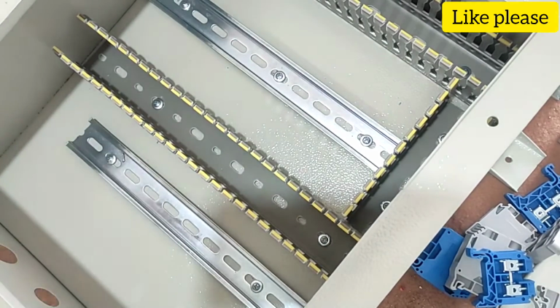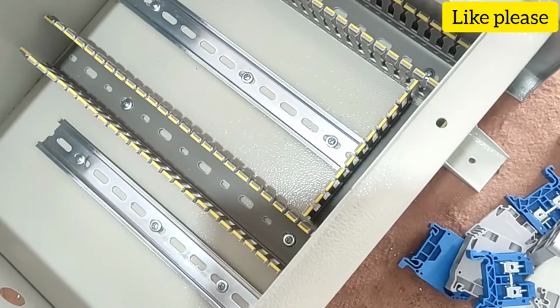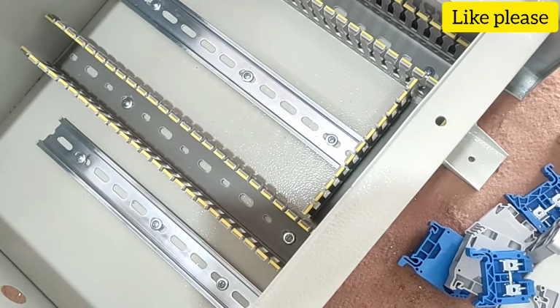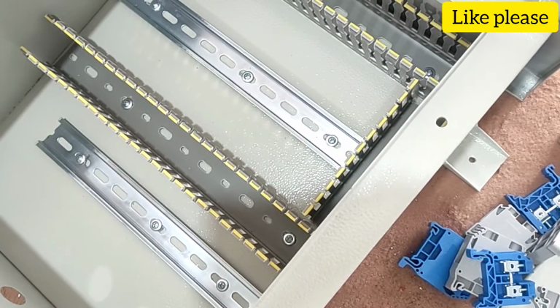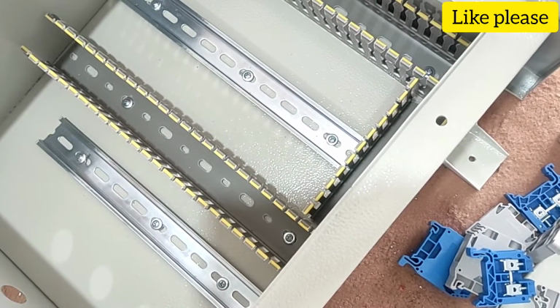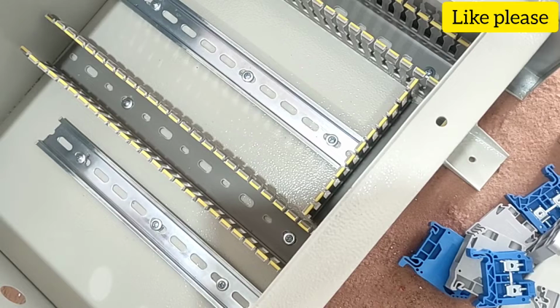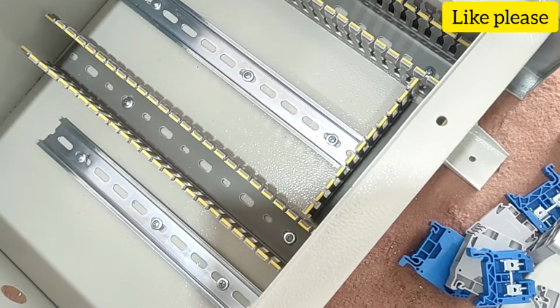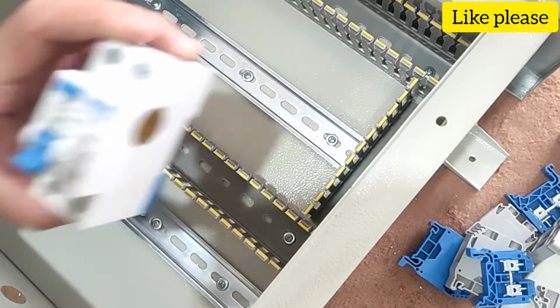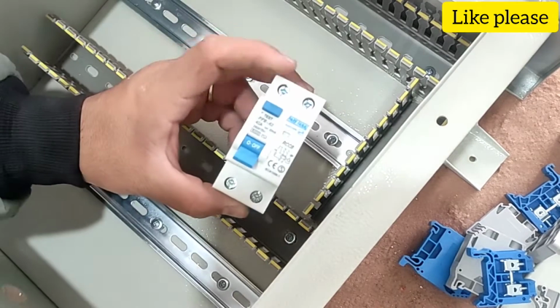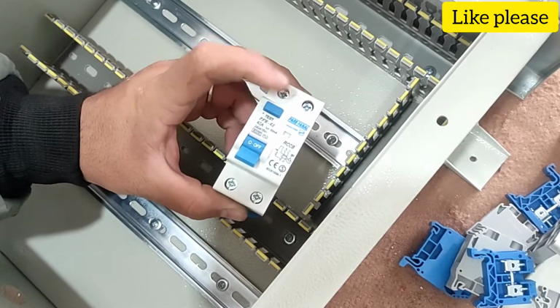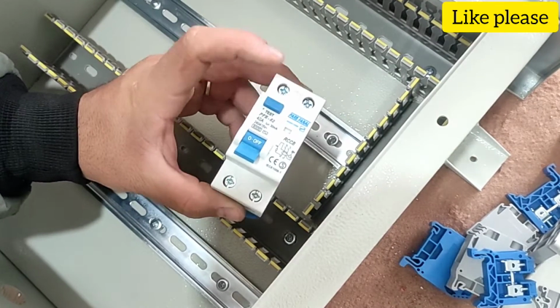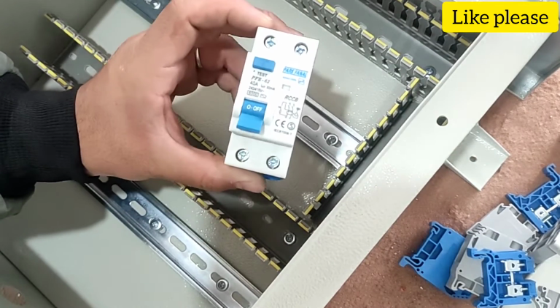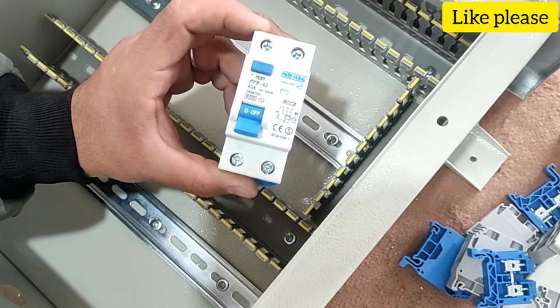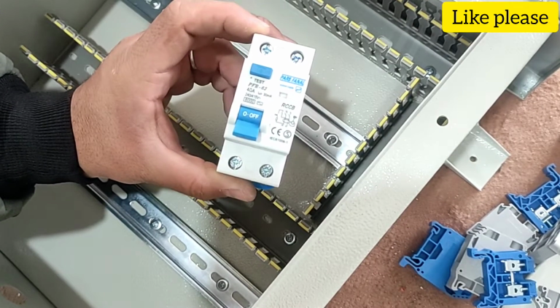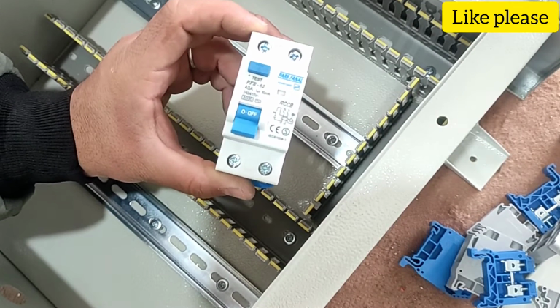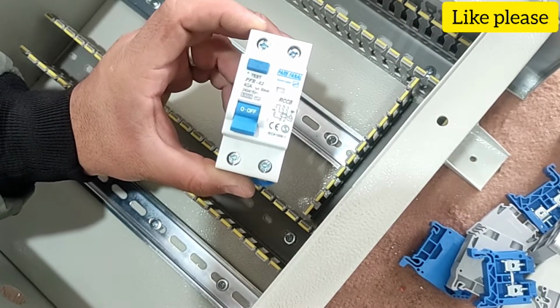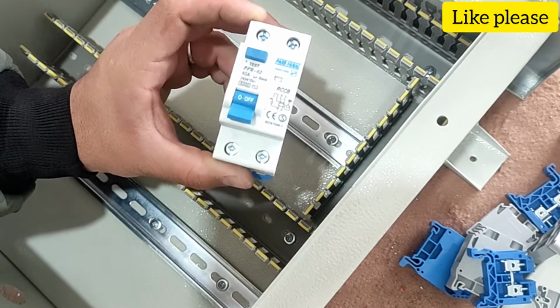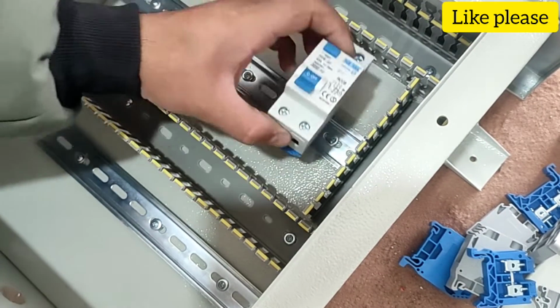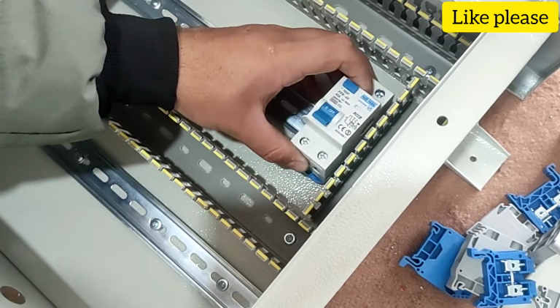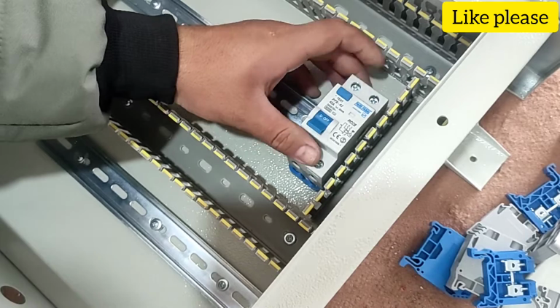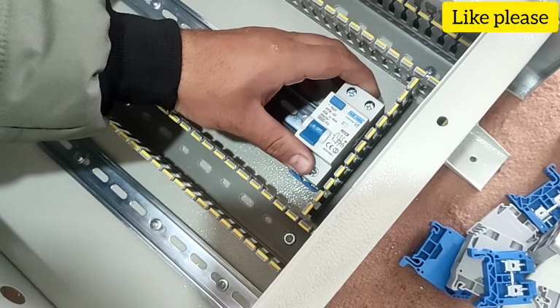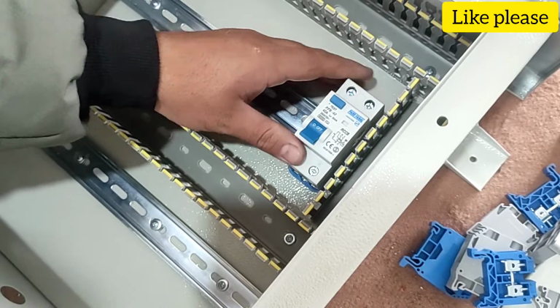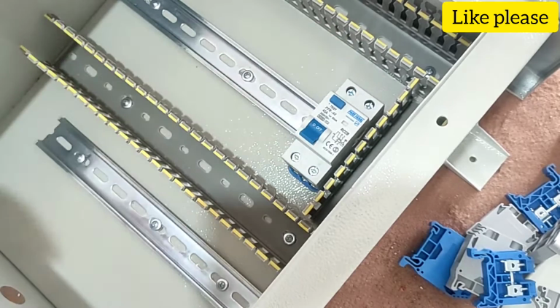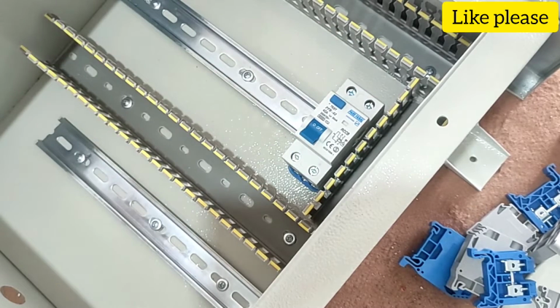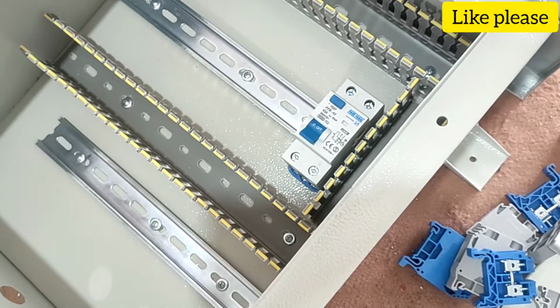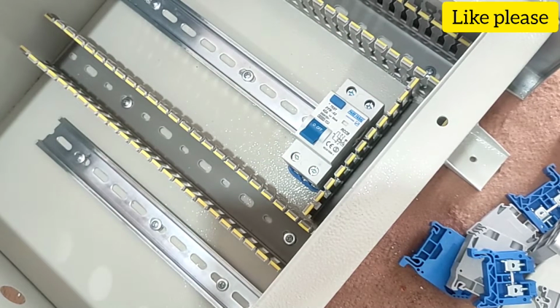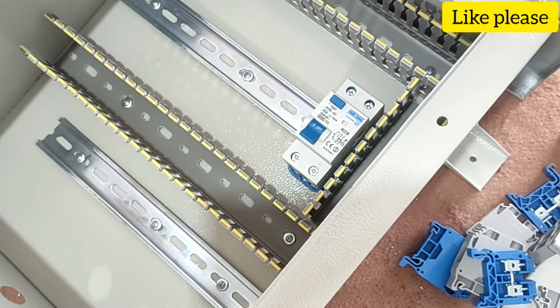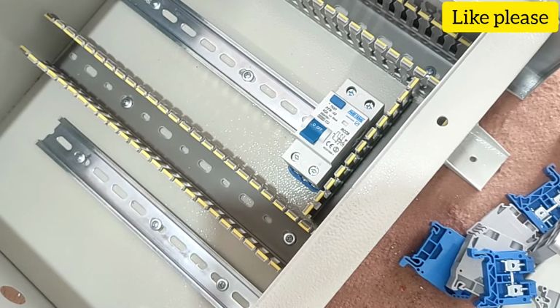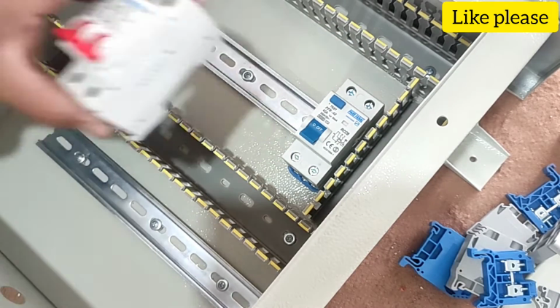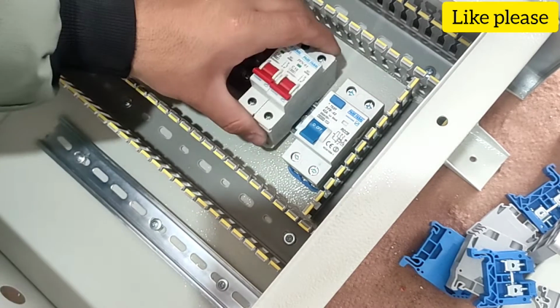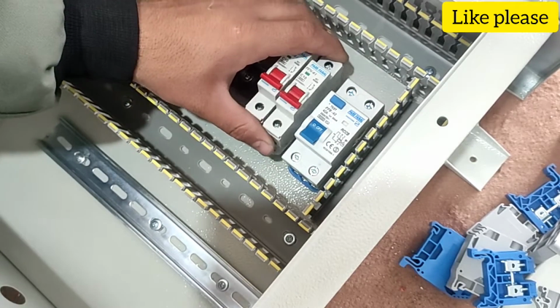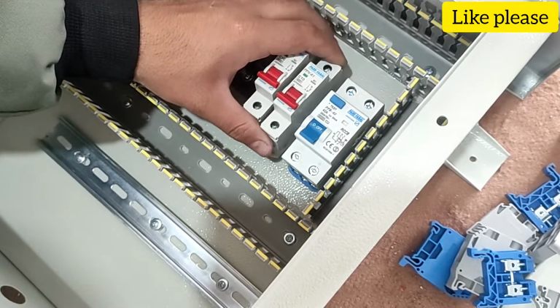In this step we install the equipment inside the electrical panel. In this electrical panel we use an RCCB switch as the main switch. This switch is connected to three miniature switches.